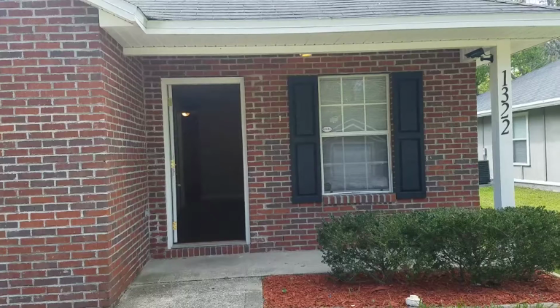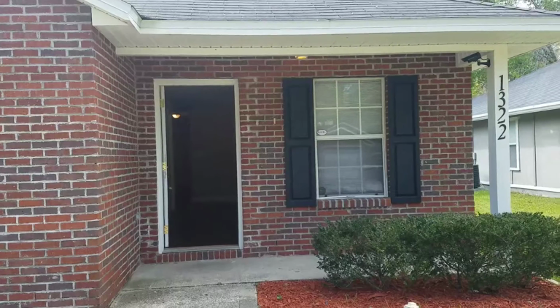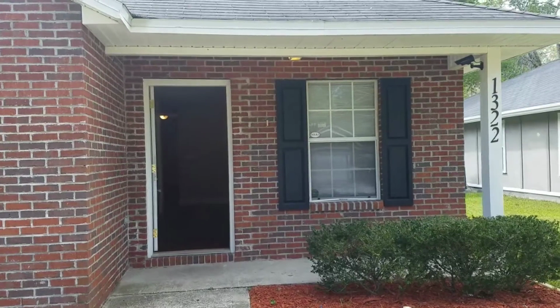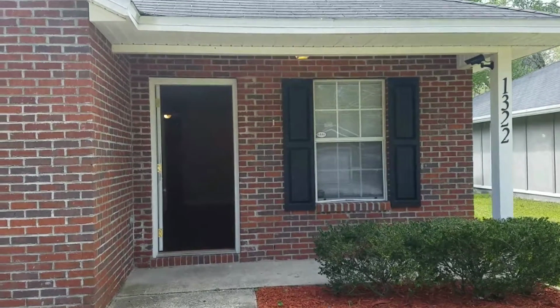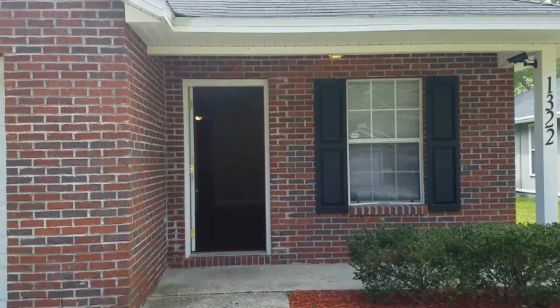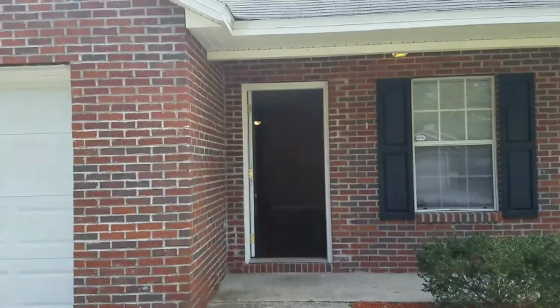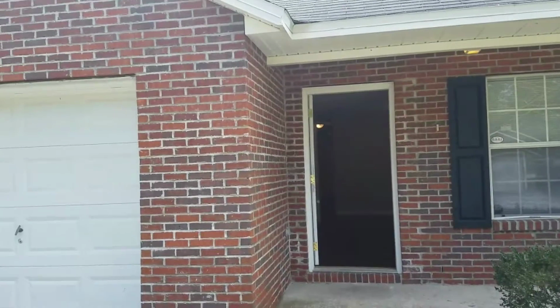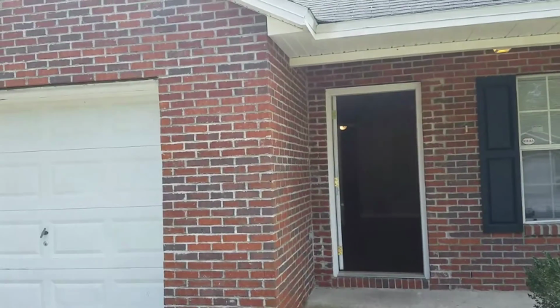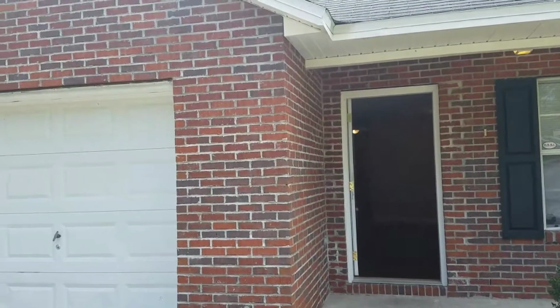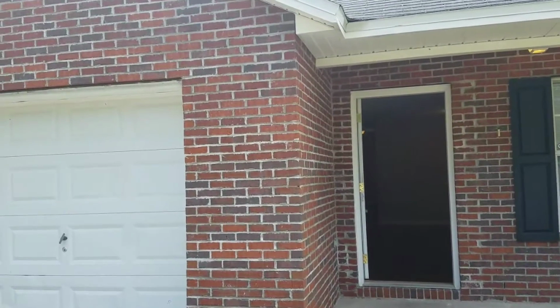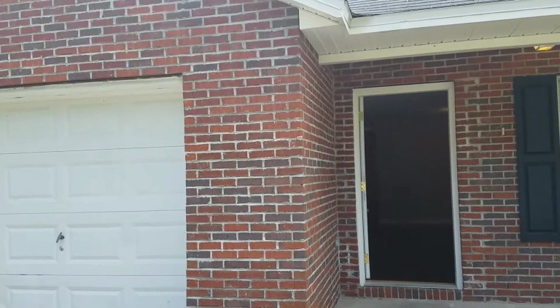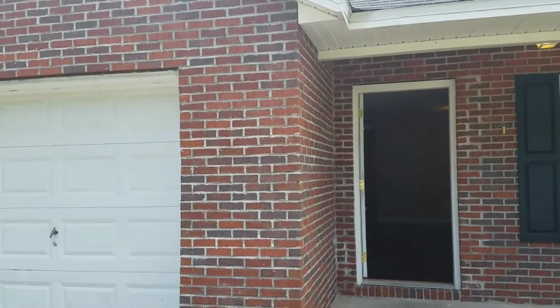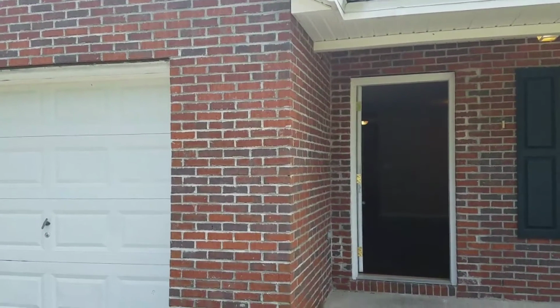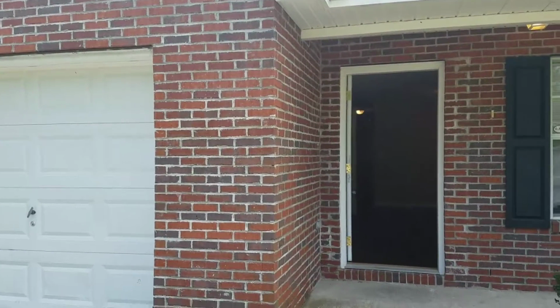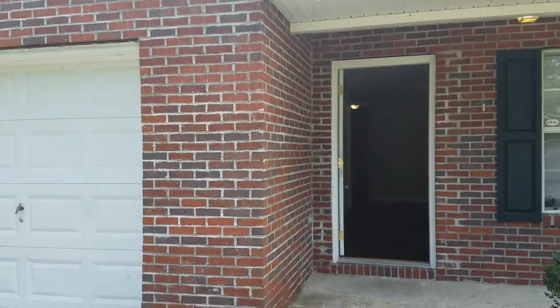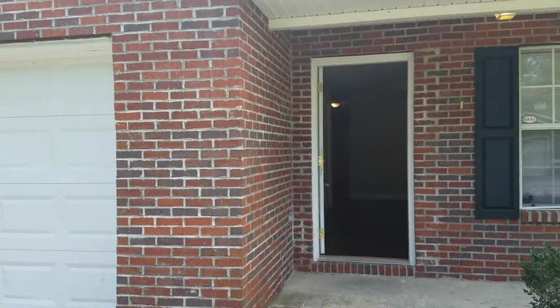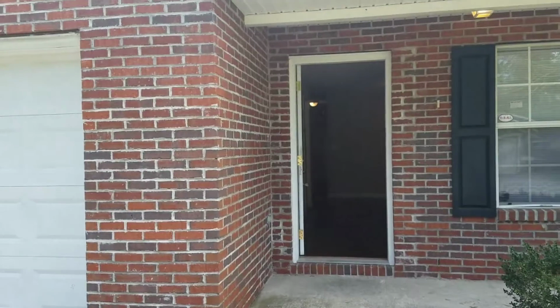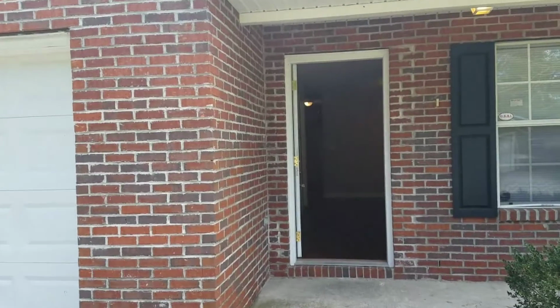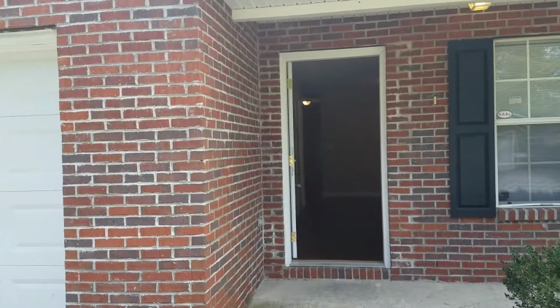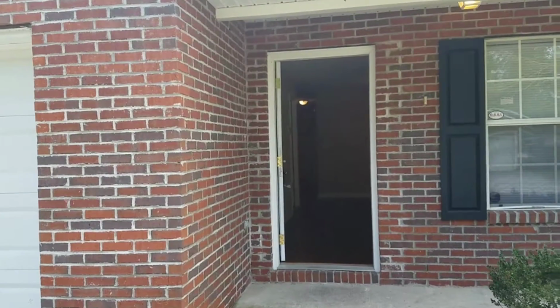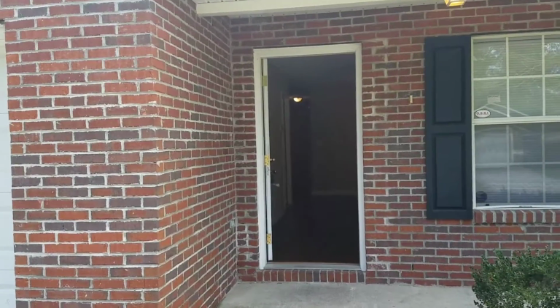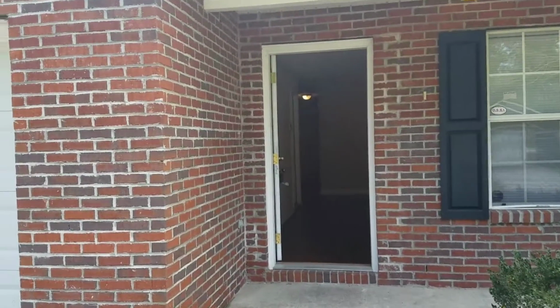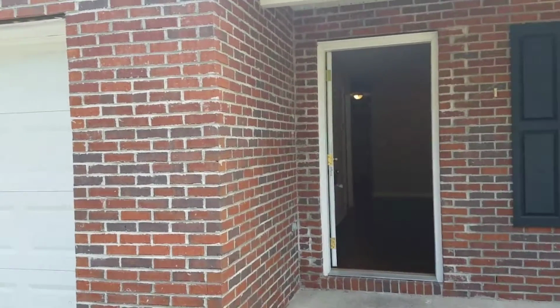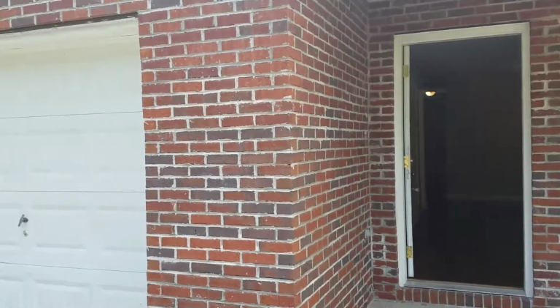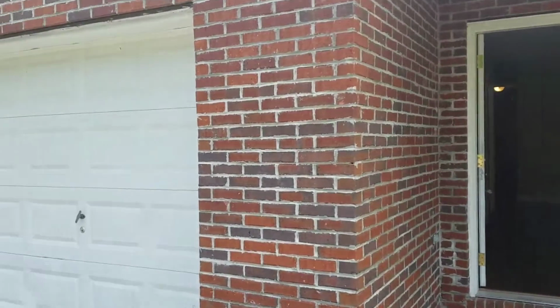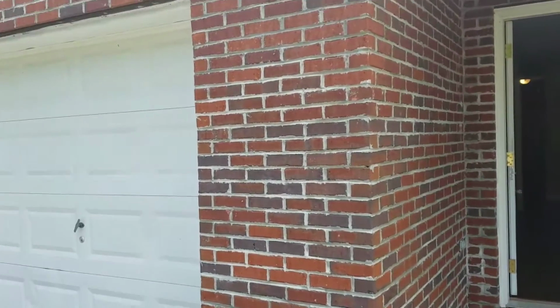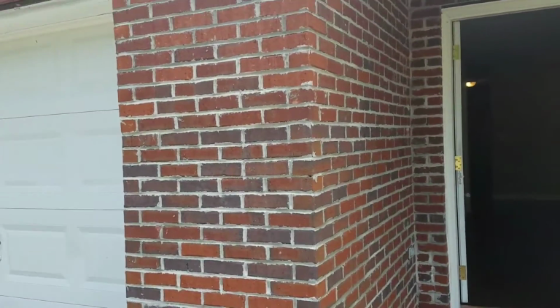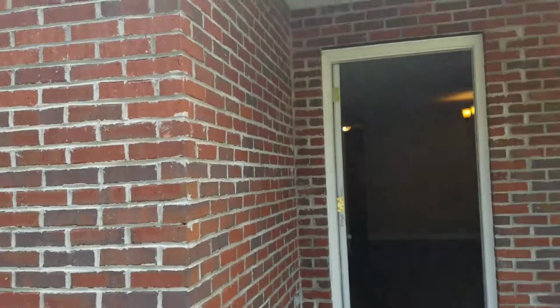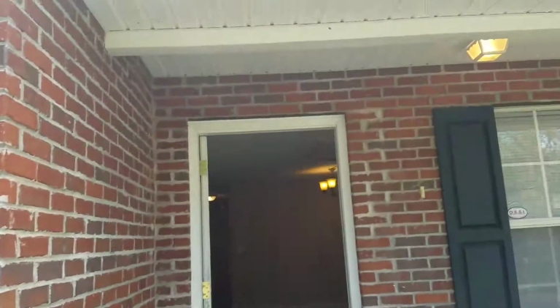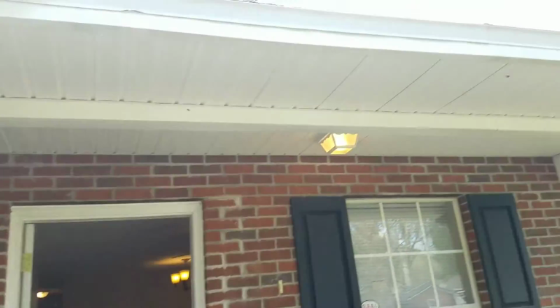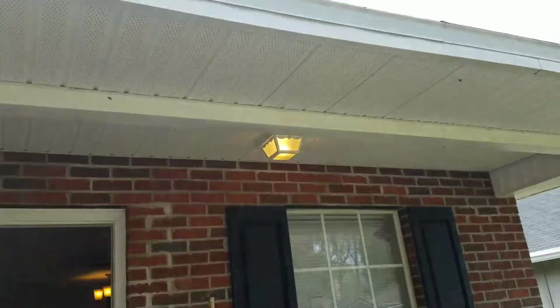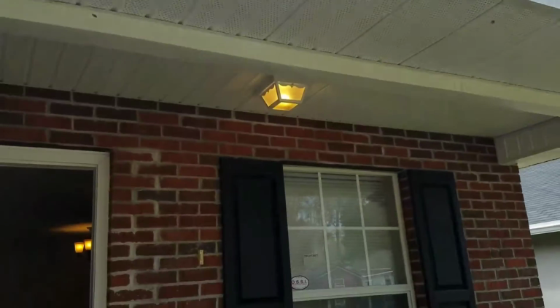I'm at 1322 Neva. This is a property that we just completed. This is a three-bedroom, two-bathroom home with a one-car garage. It's got a covered front porch.